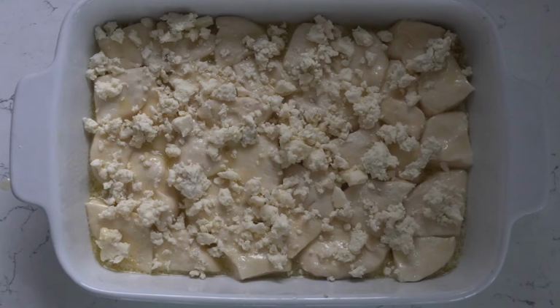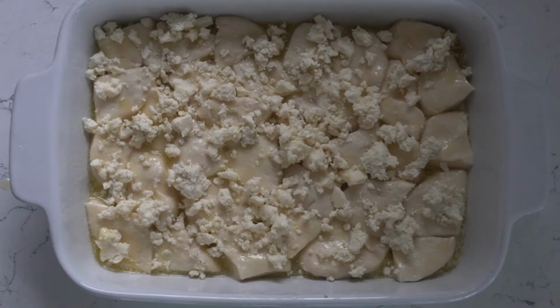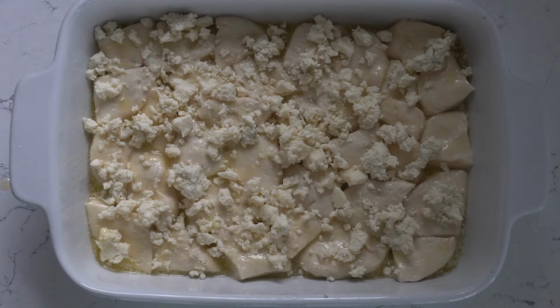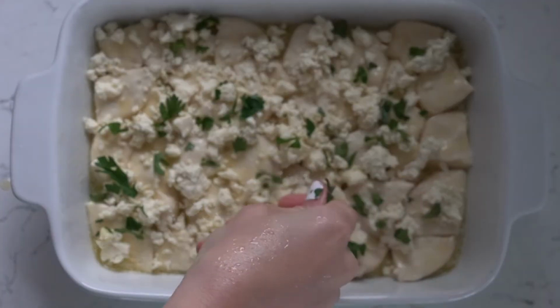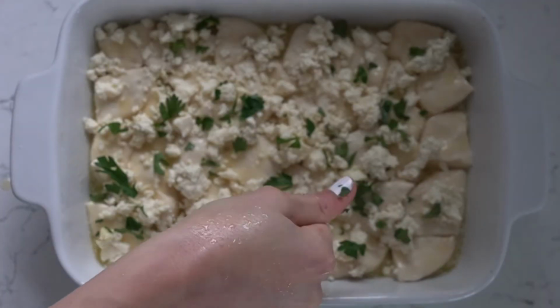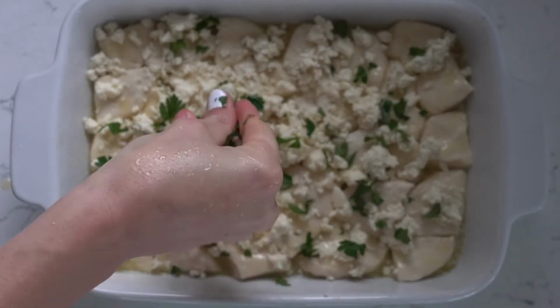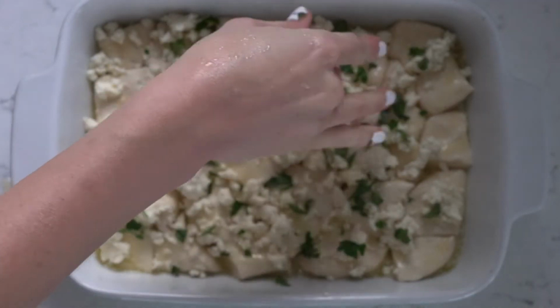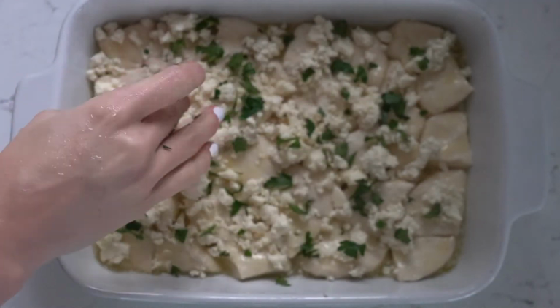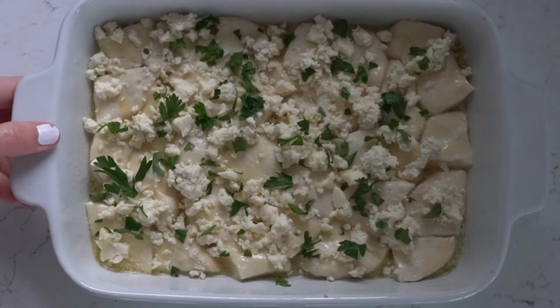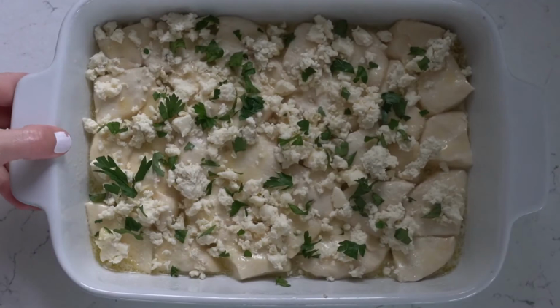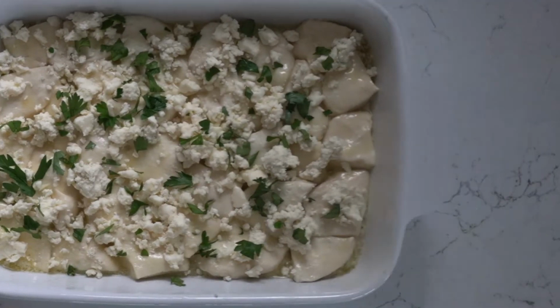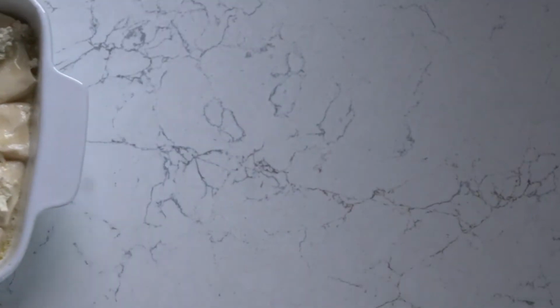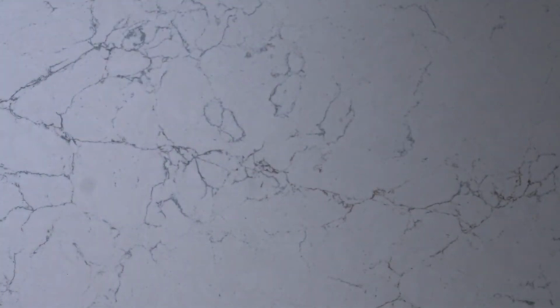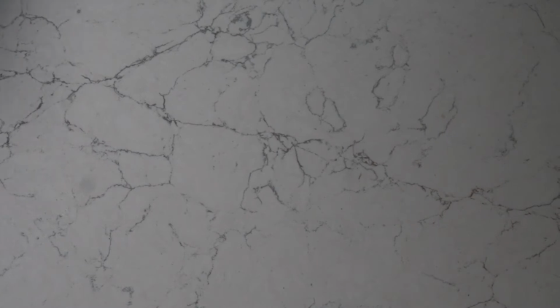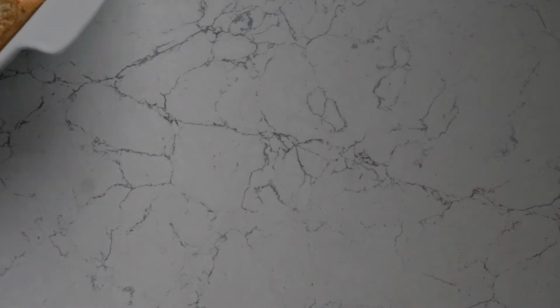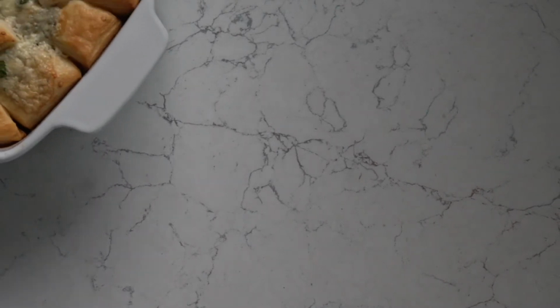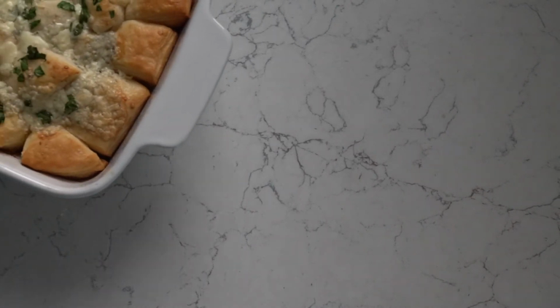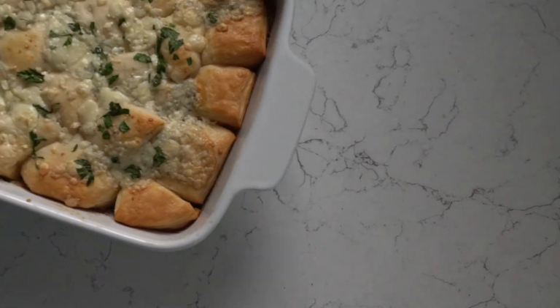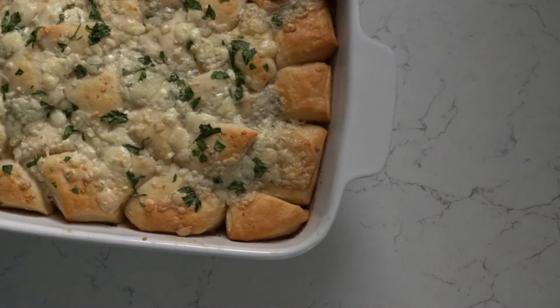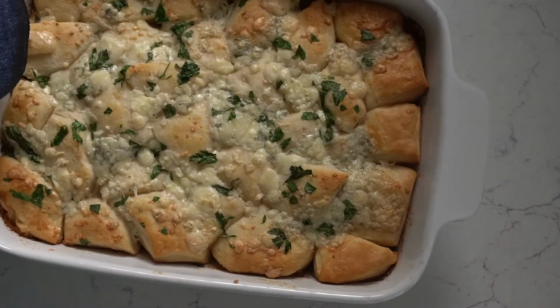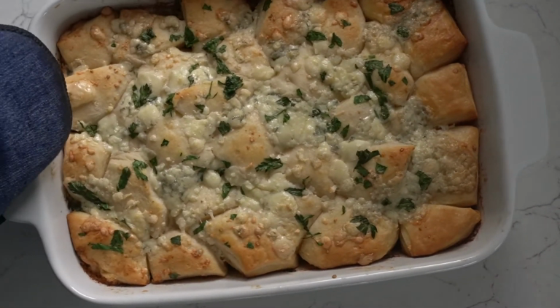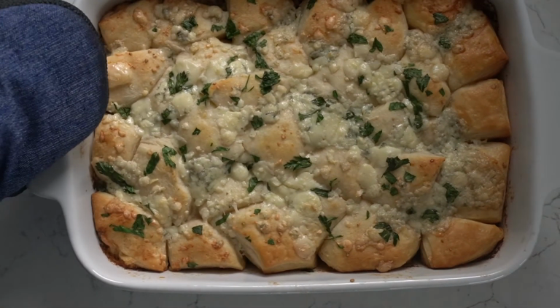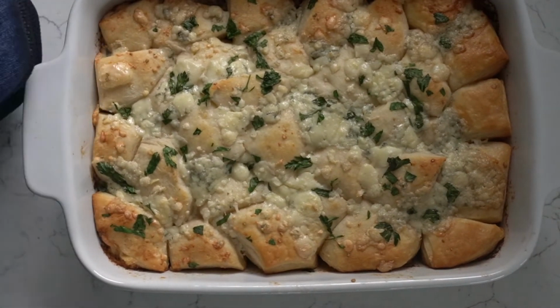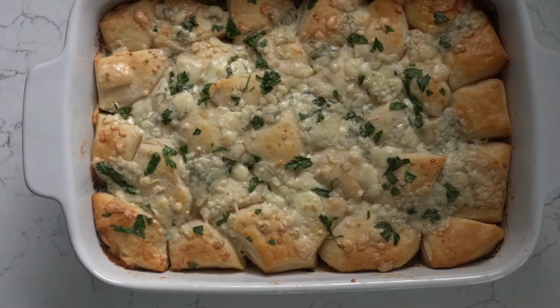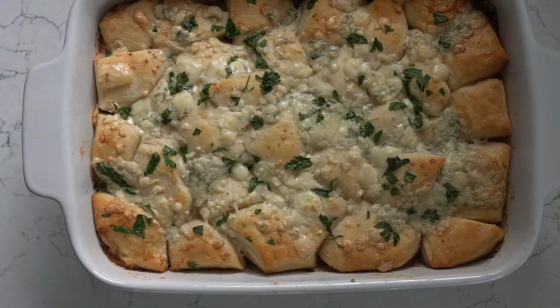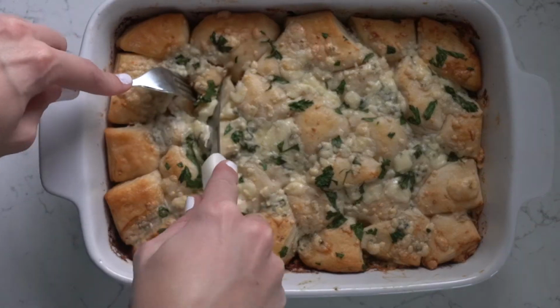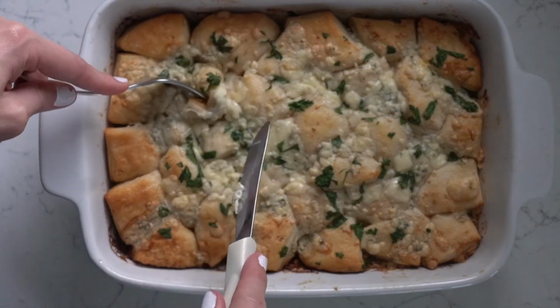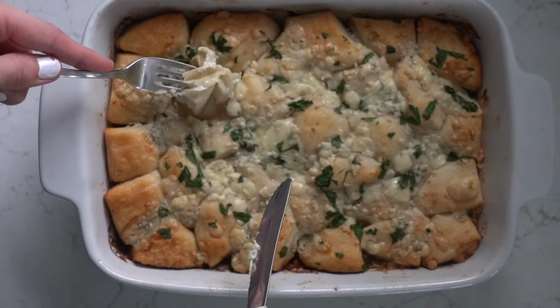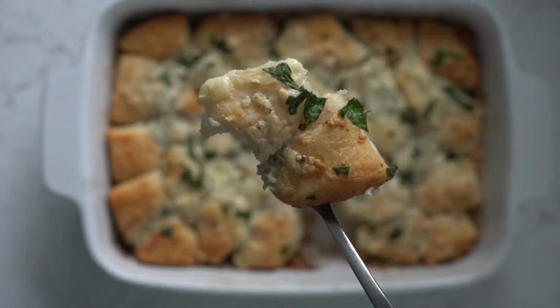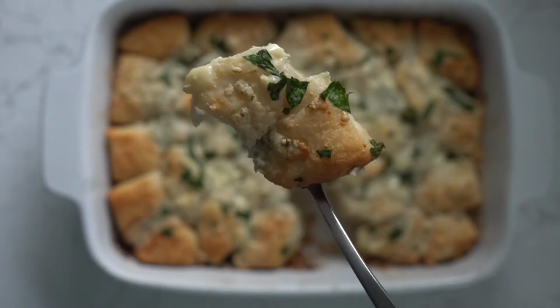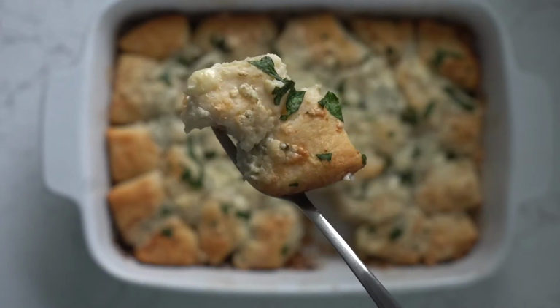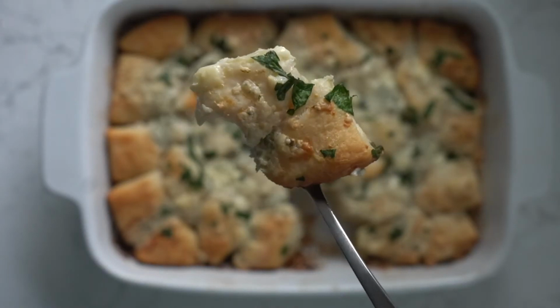Add the blue cheese on top as well as the parsley and bake for 15 minutes. Wow amigos, look at that golden brown crispiness. Ay dios mio, I did it again.